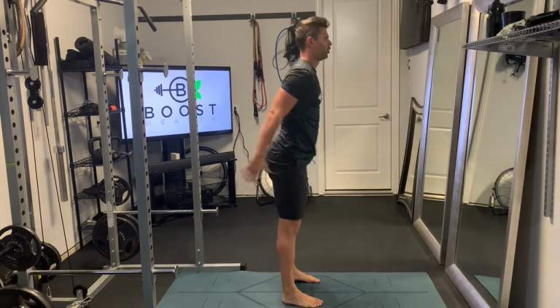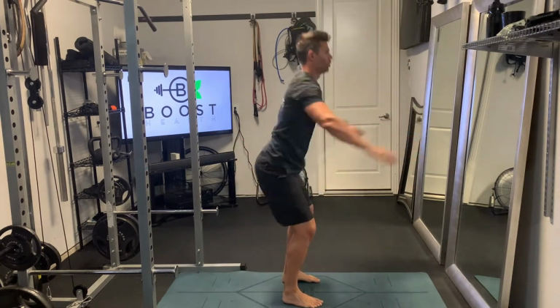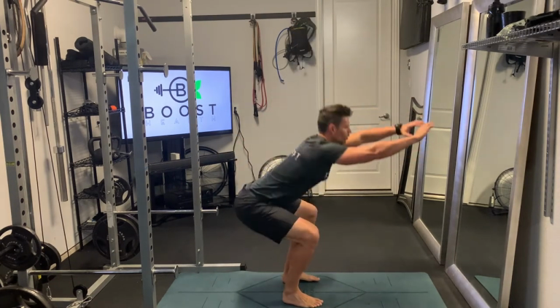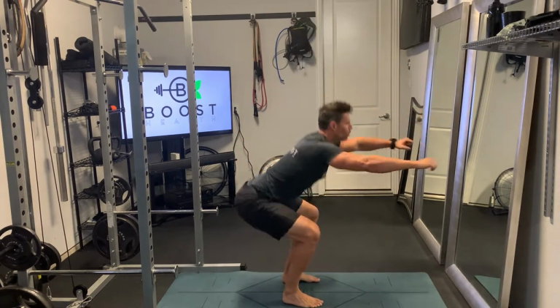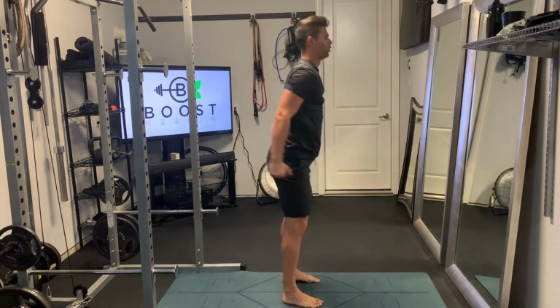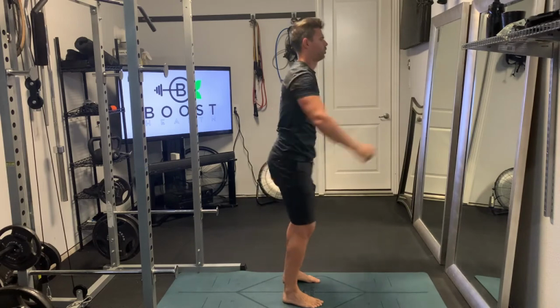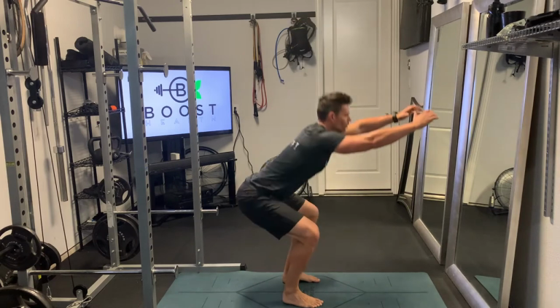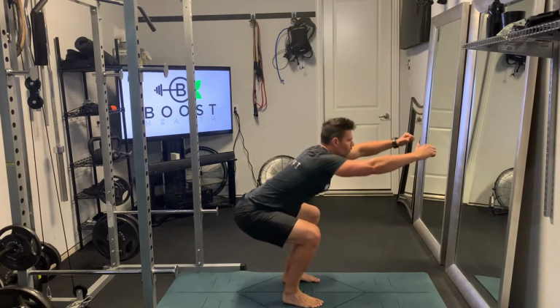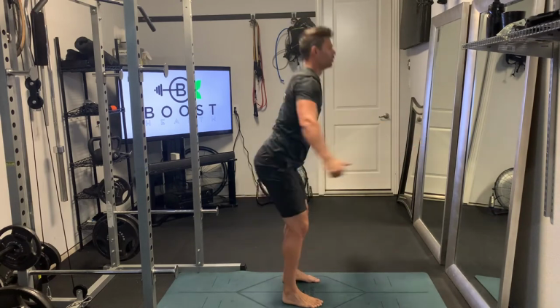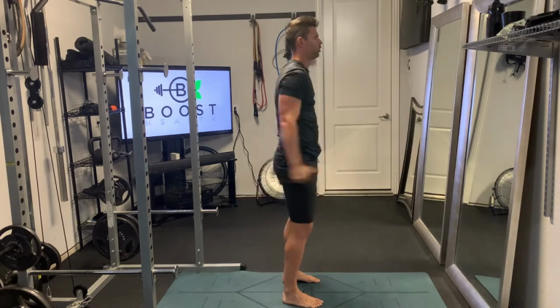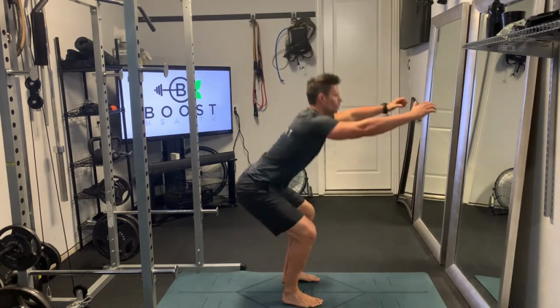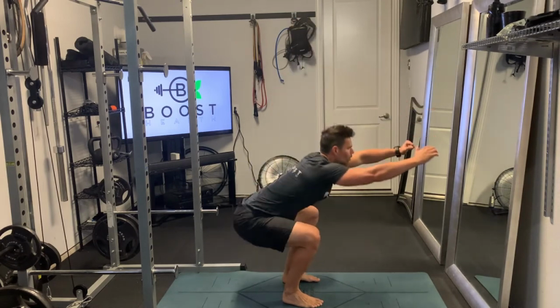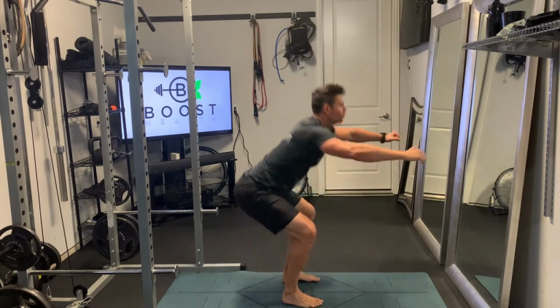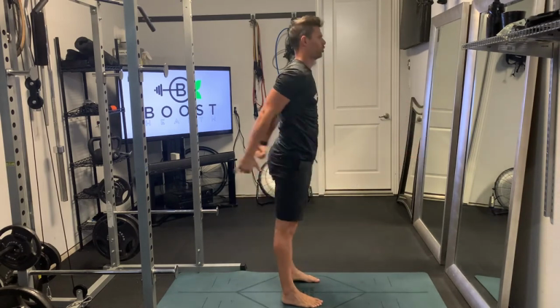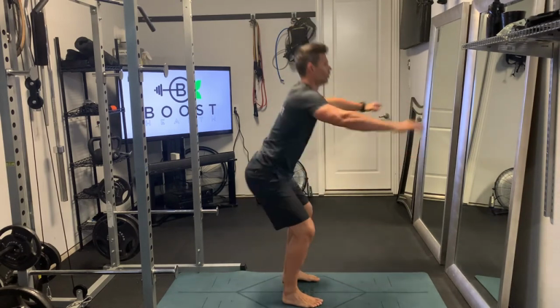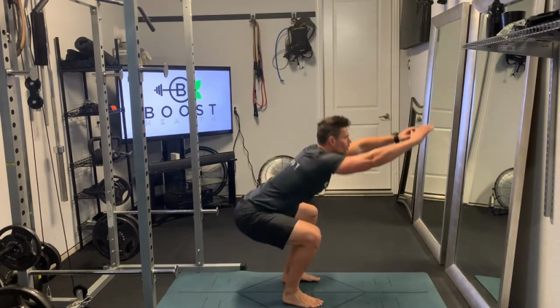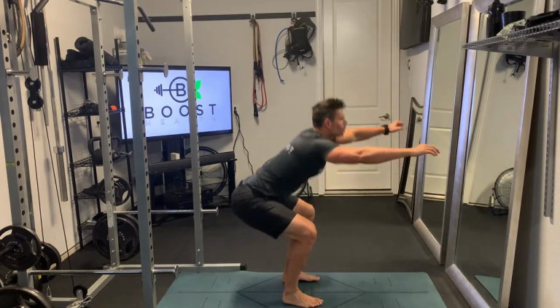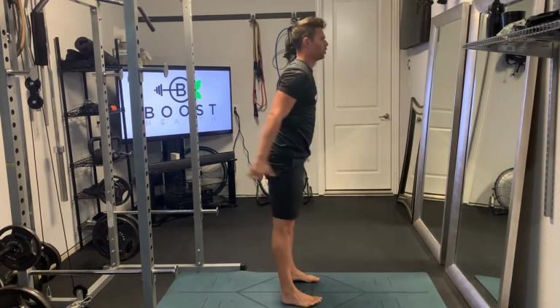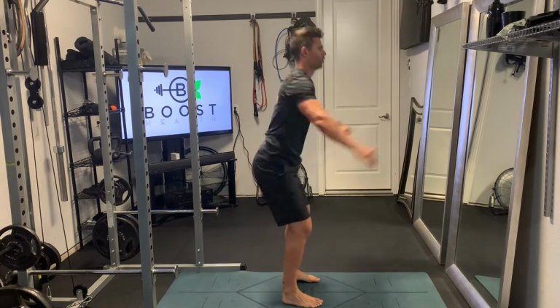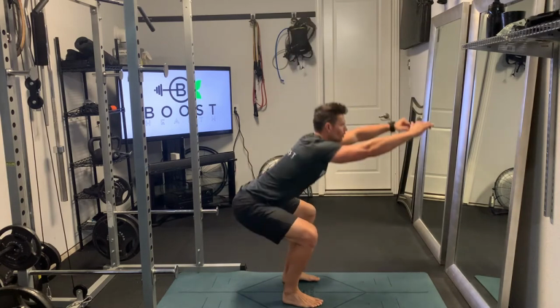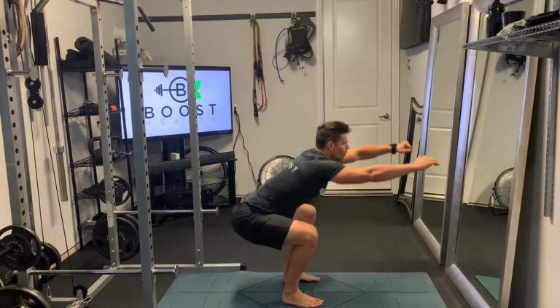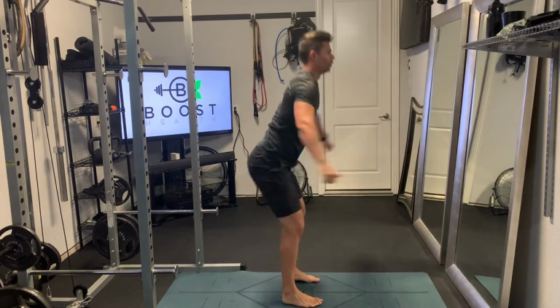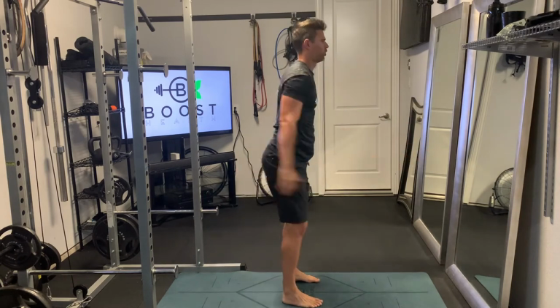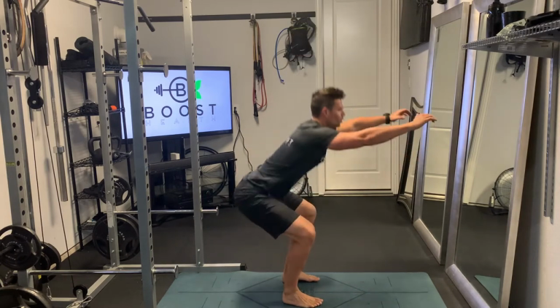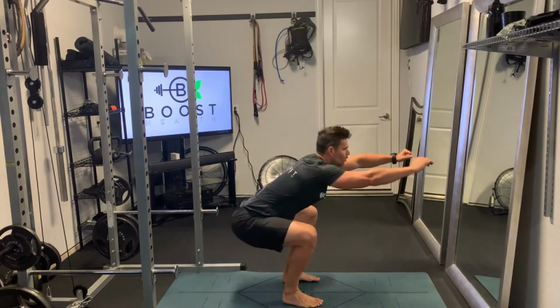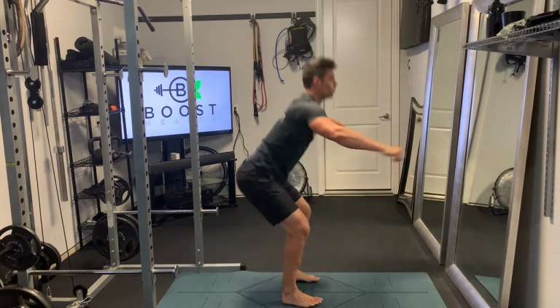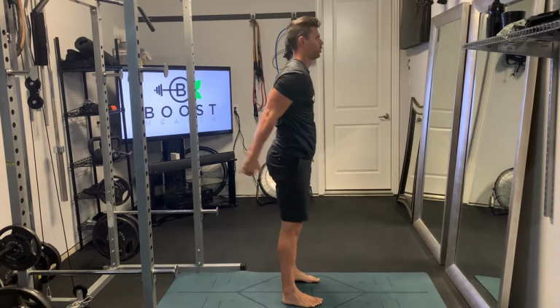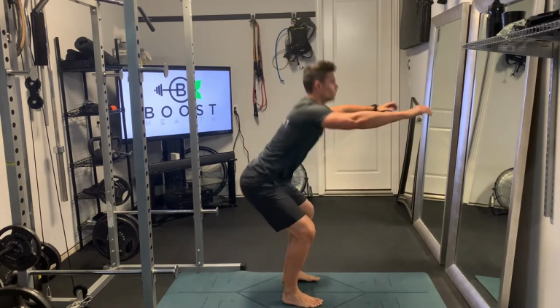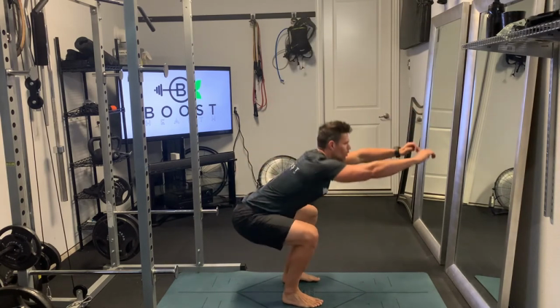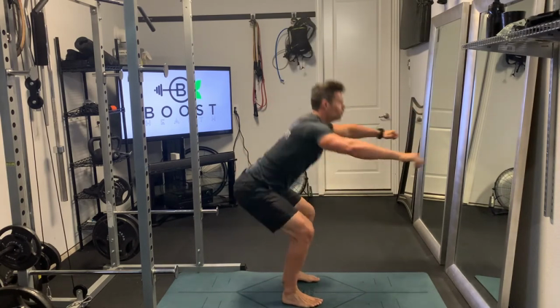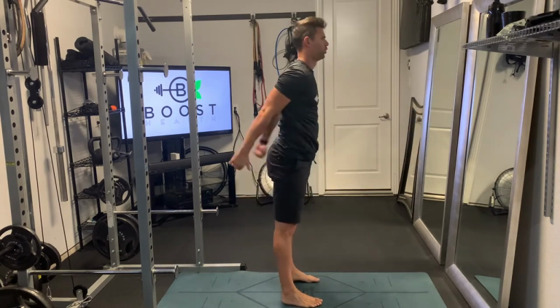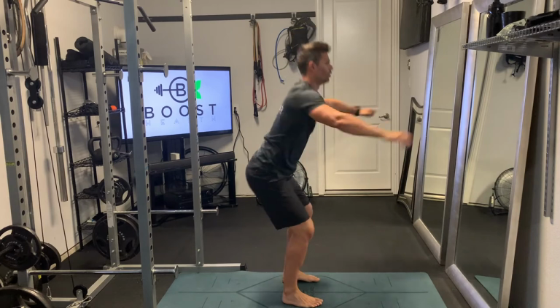Good posture at the top of the movement. Feet through the floor, knees driving out, sink those hips down low, abs nice and tight. We want to exhale as we come up, and take a deep breath in as we go back down.